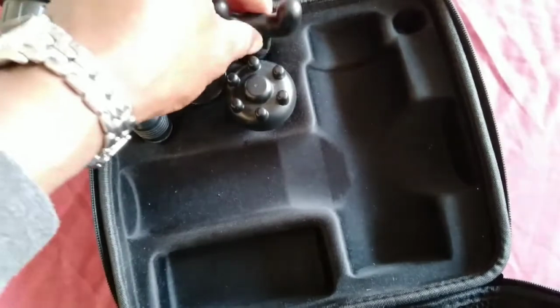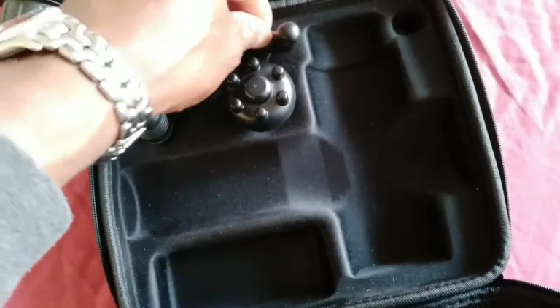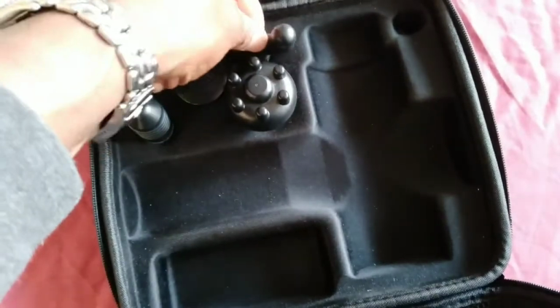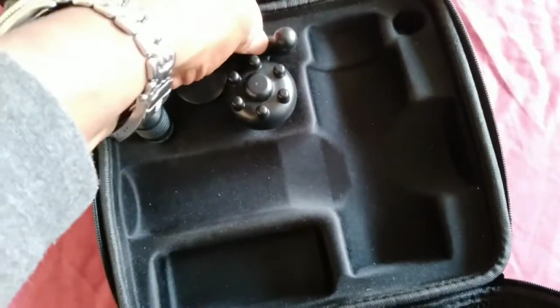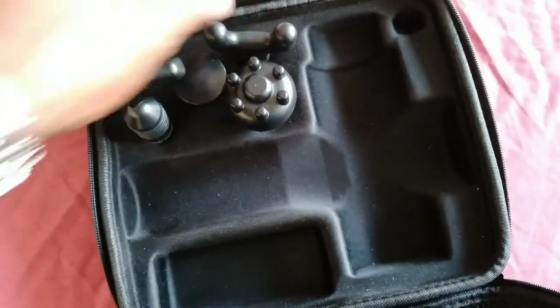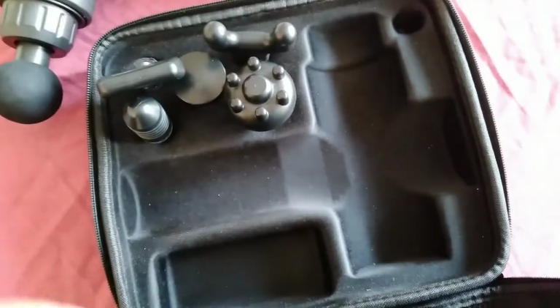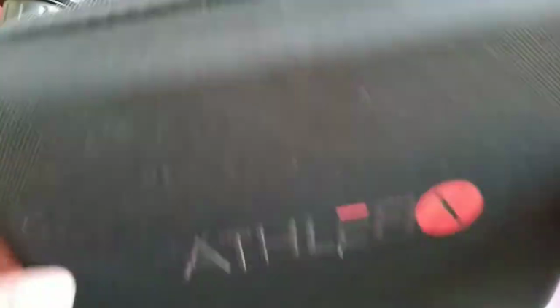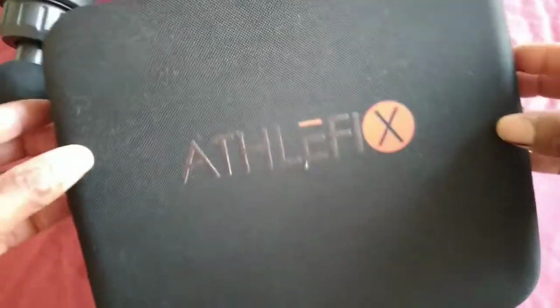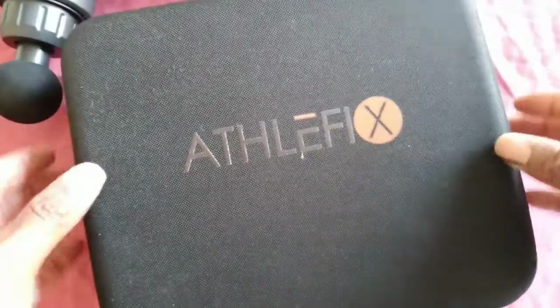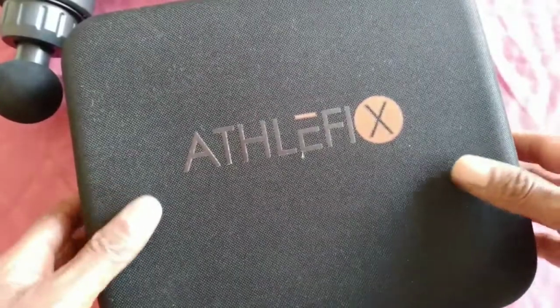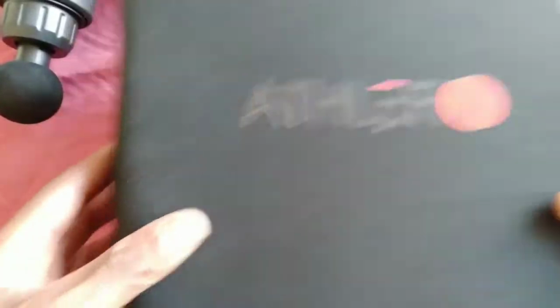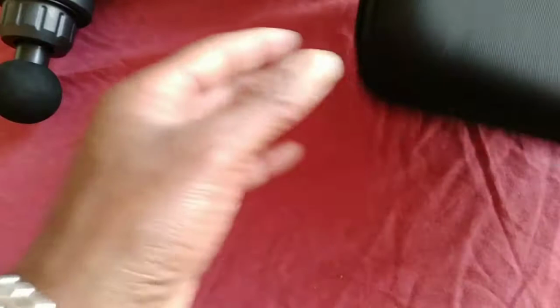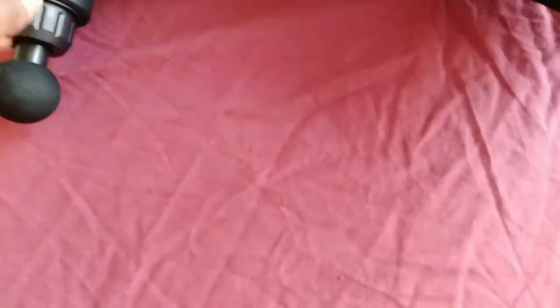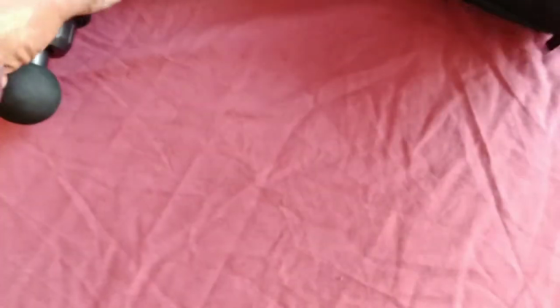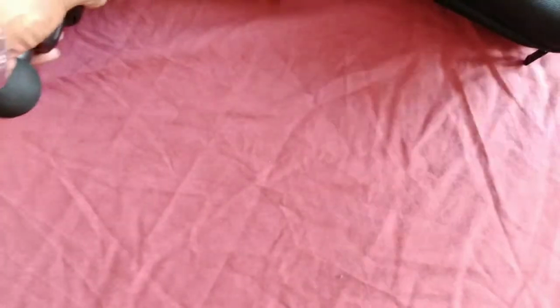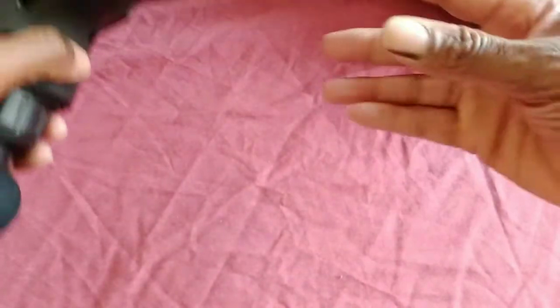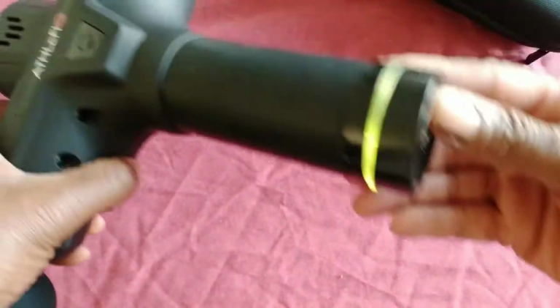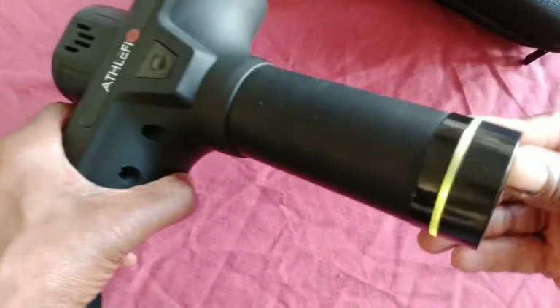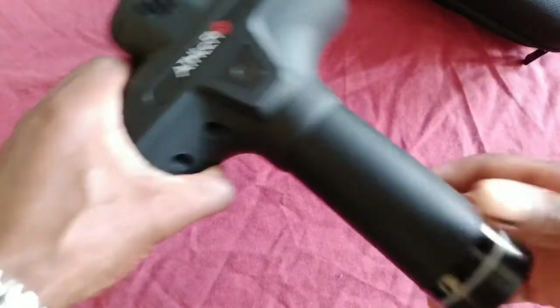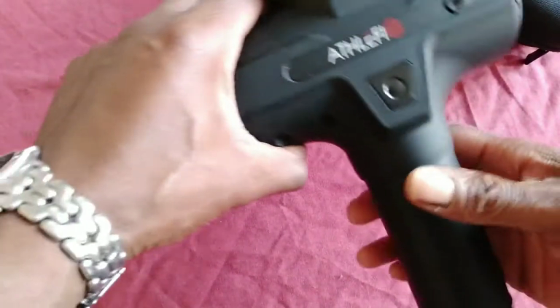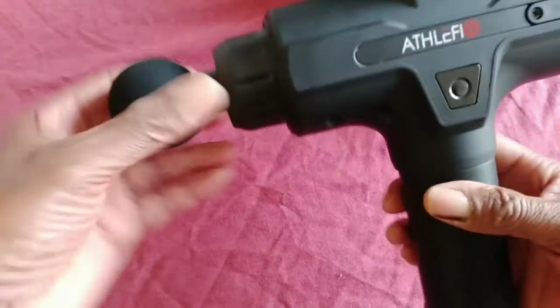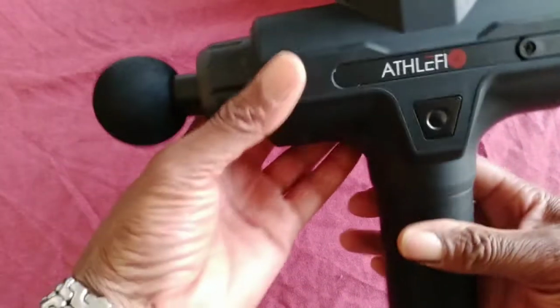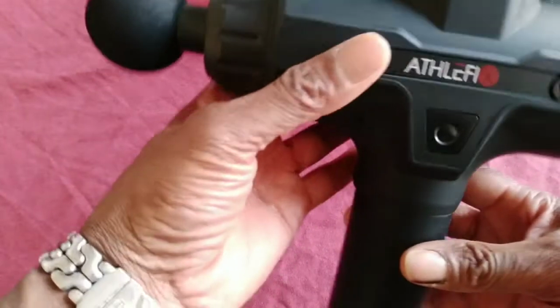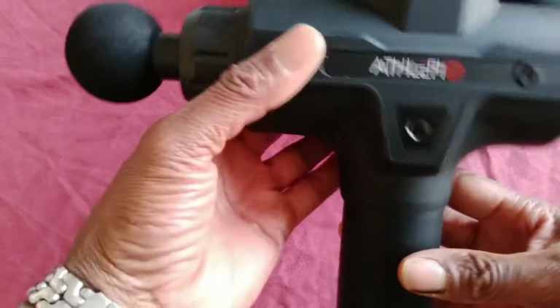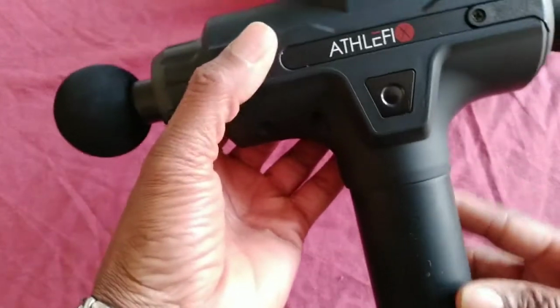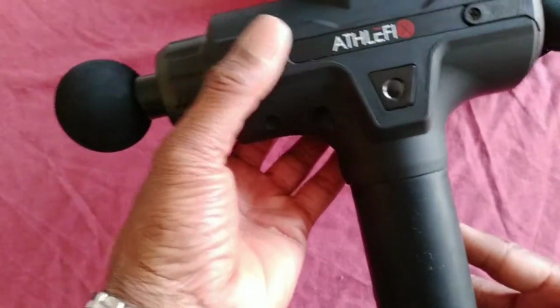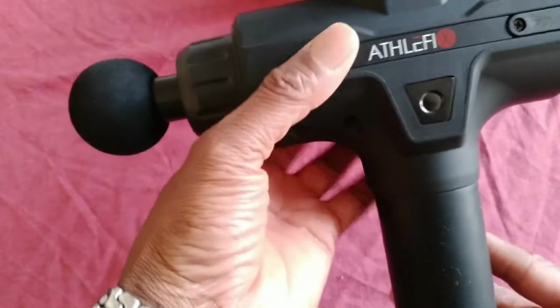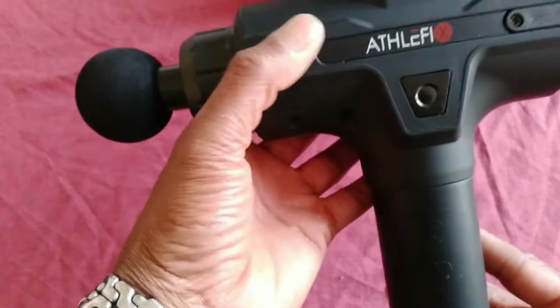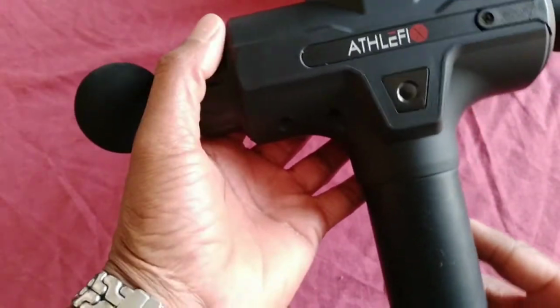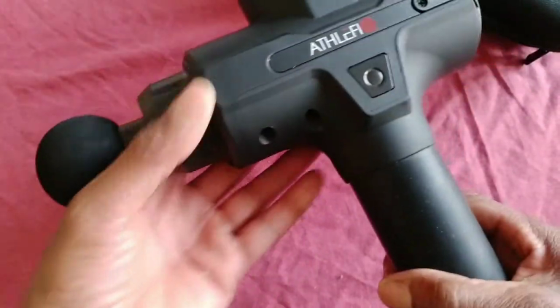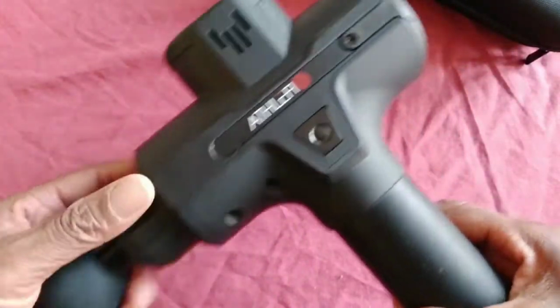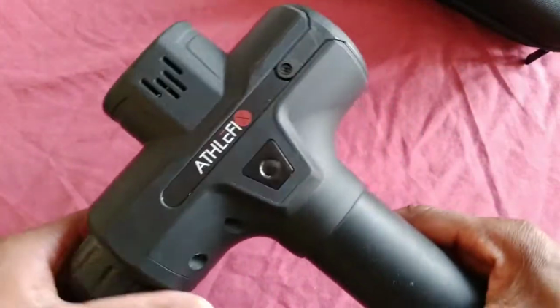Lovely, lovely machine. I've been using it and it kicks me in quite good stead, I have to say. It's the Athlefix - I can't pronounce it - Athlefix, that's it, Athlefix.